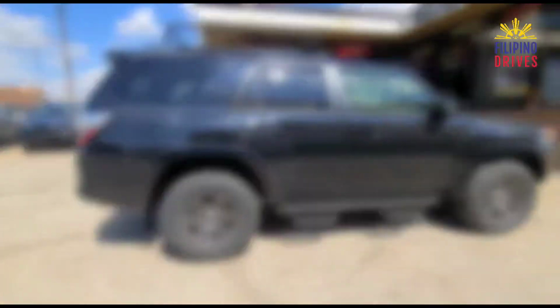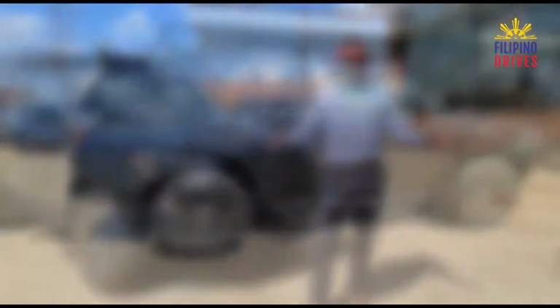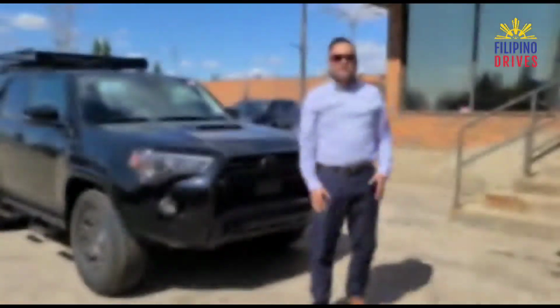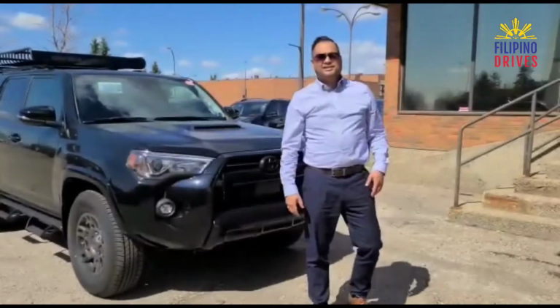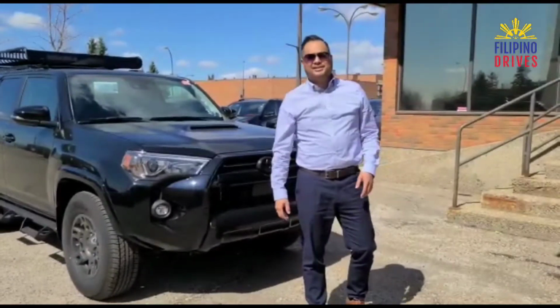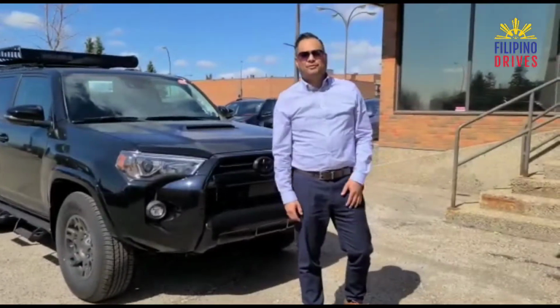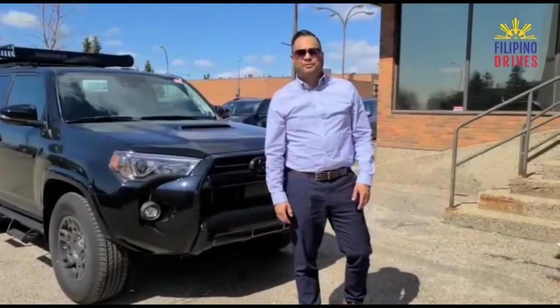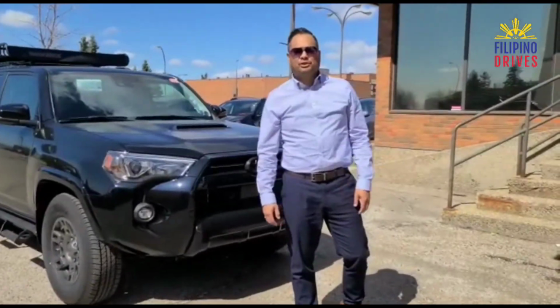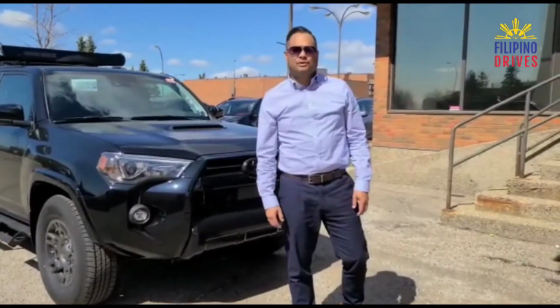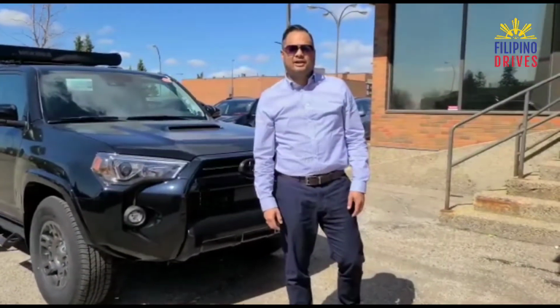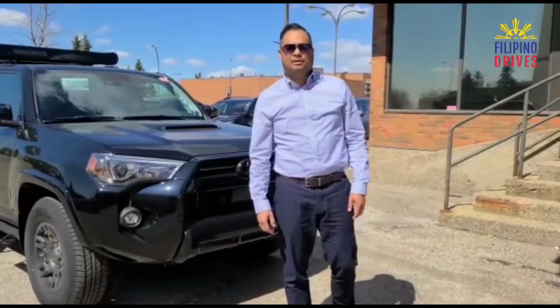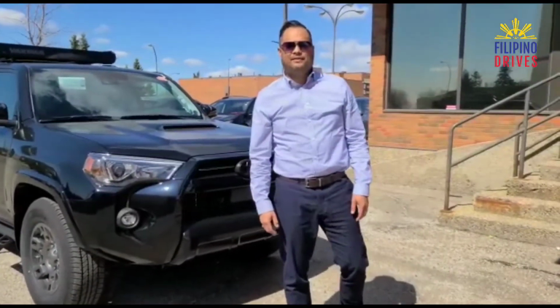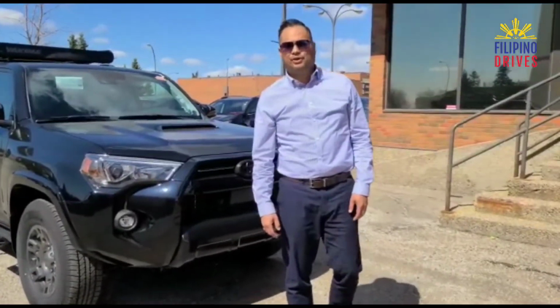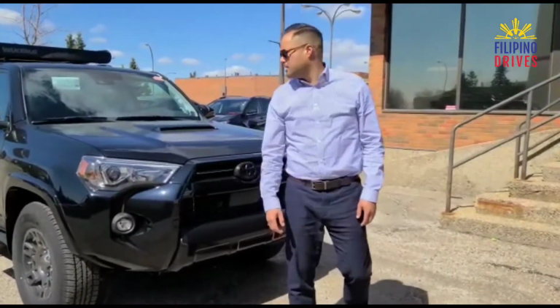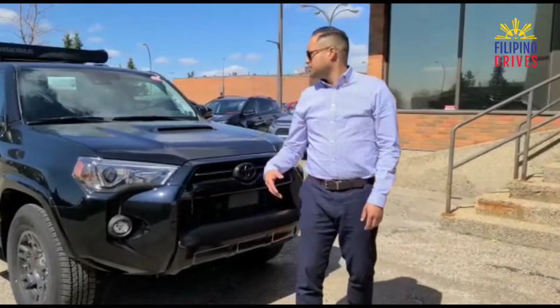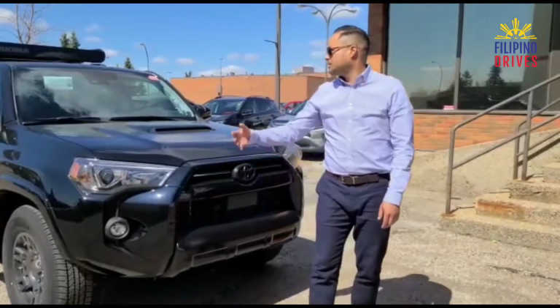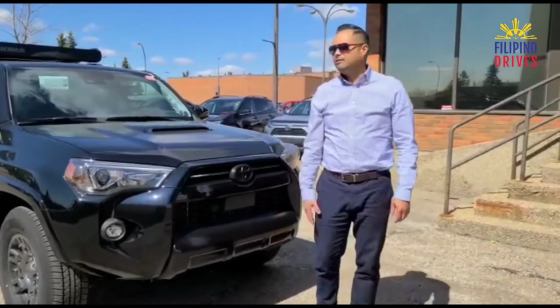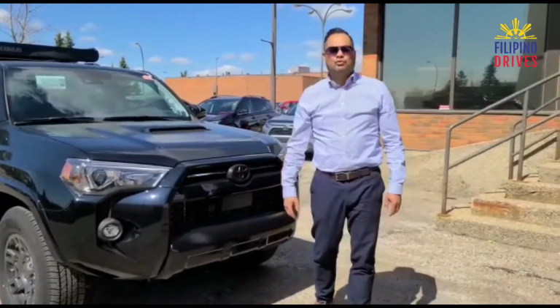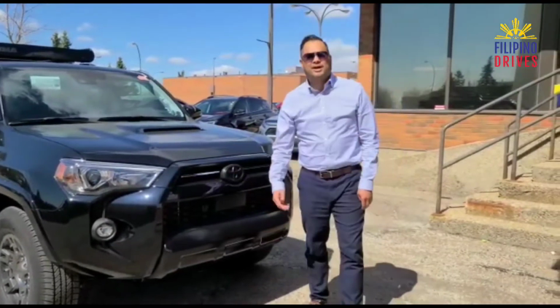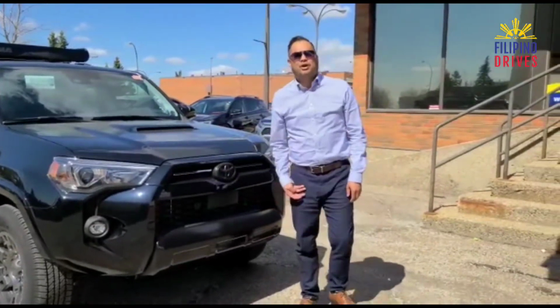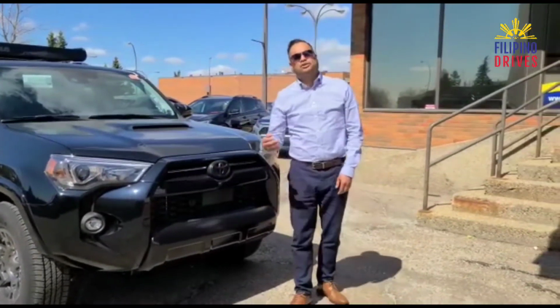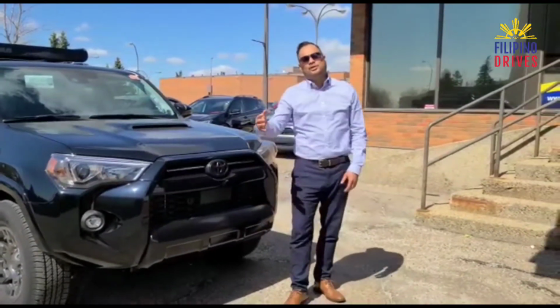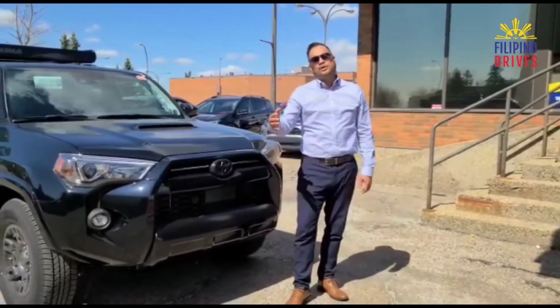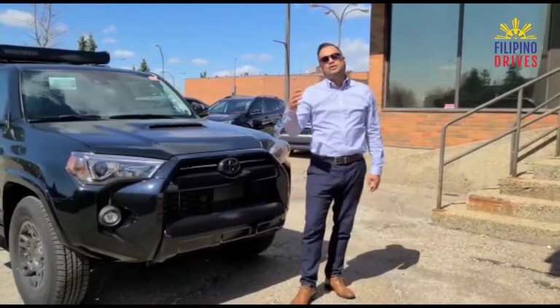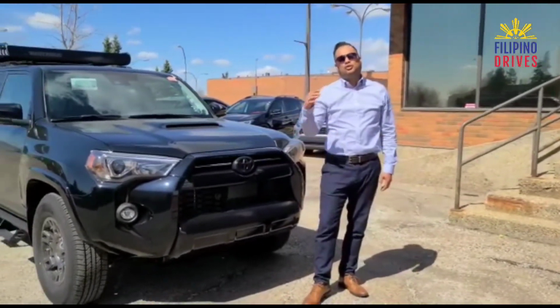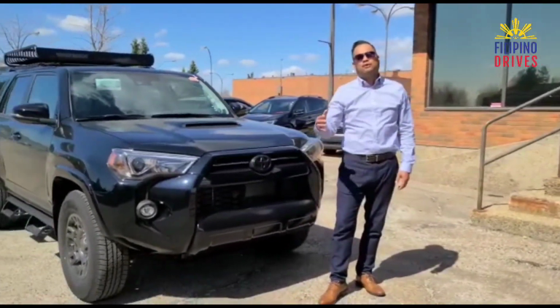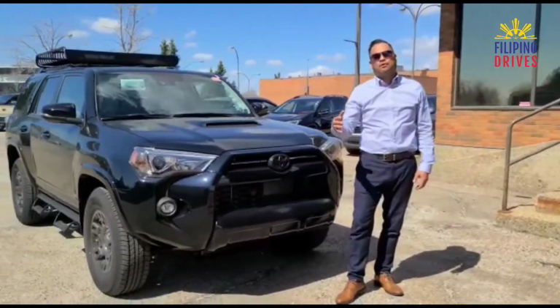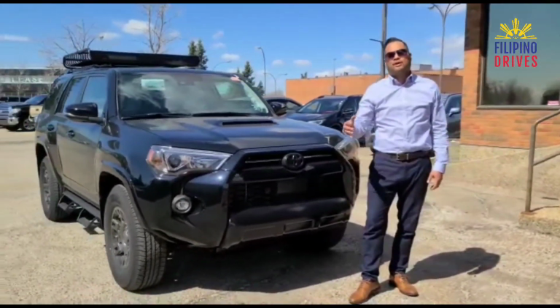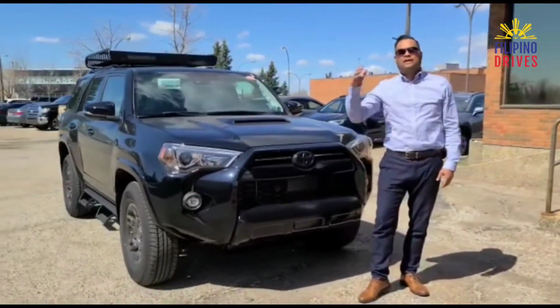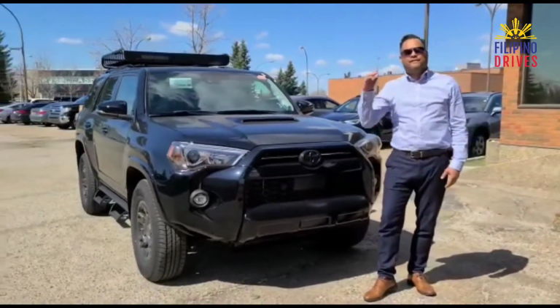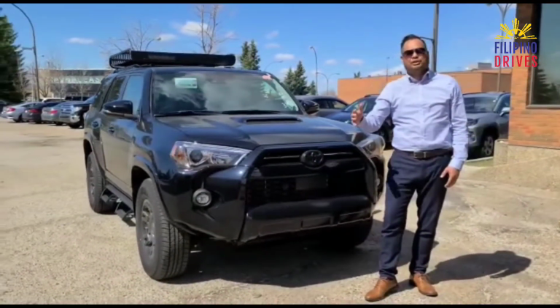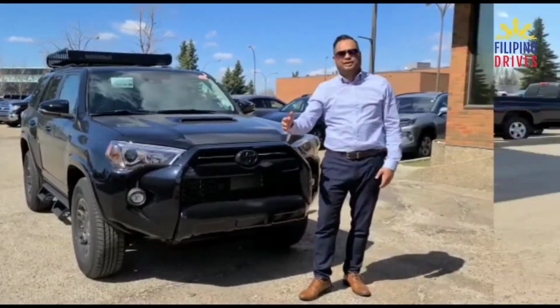Hello everyone, it's Ian Dizong with Filipino Drives located here at Mayfield Toyota. Just wanted to give you the rundown on a 2021 Toyota 4Runner Venture Edition.